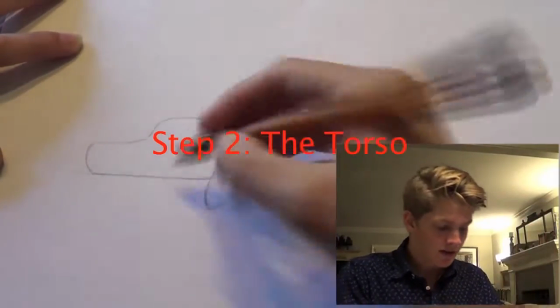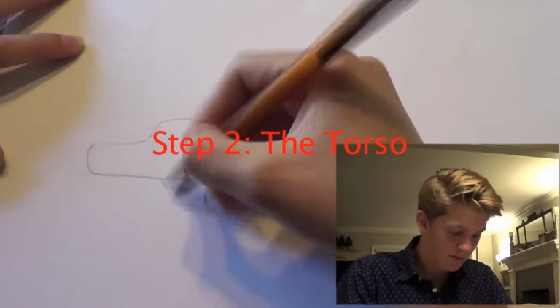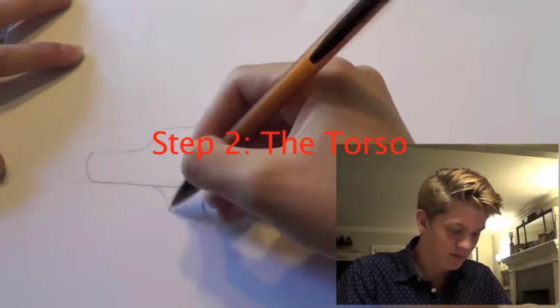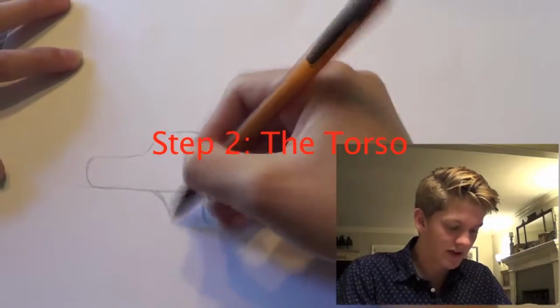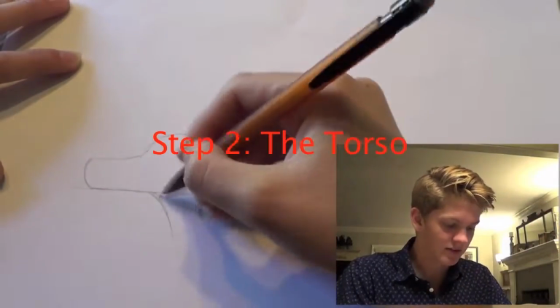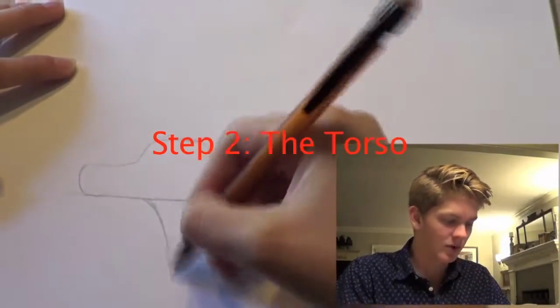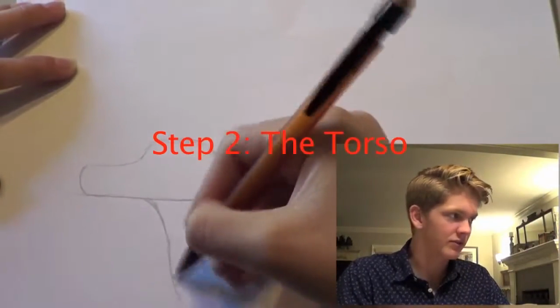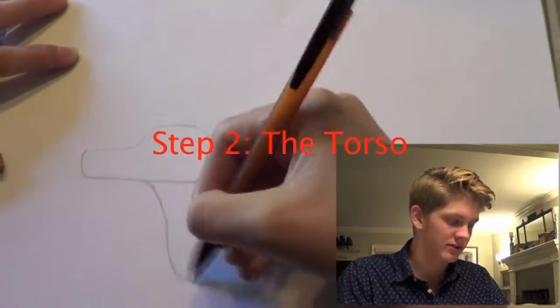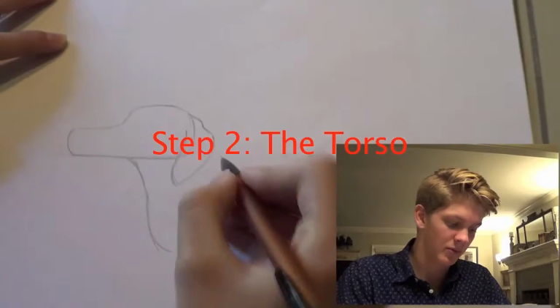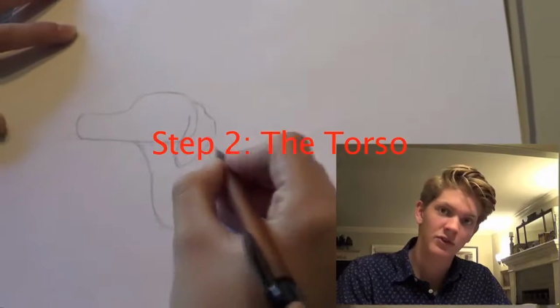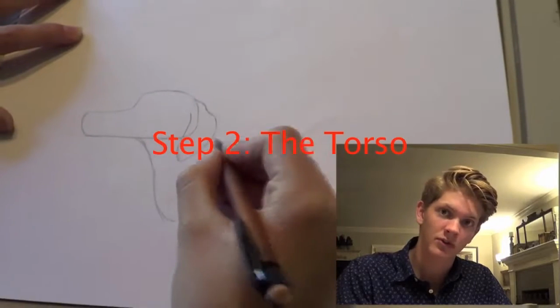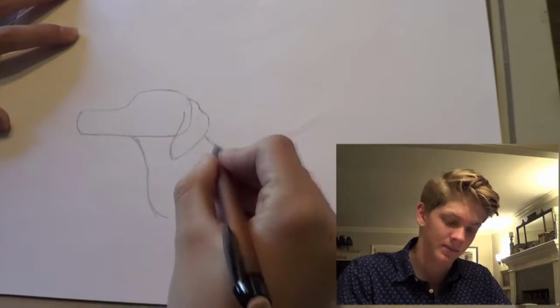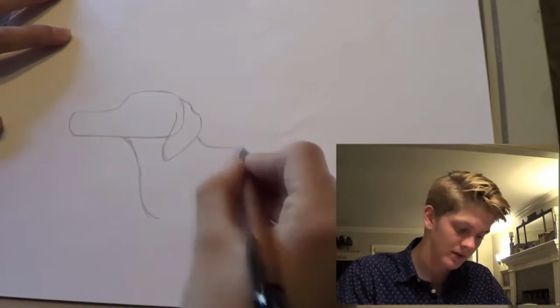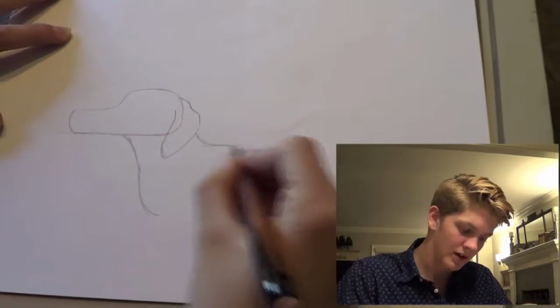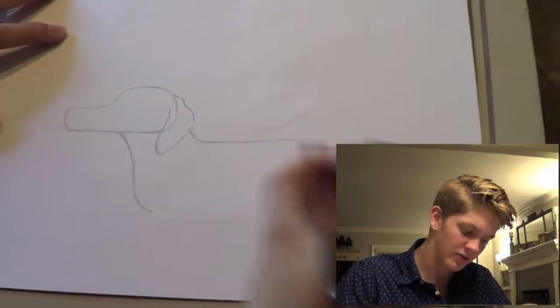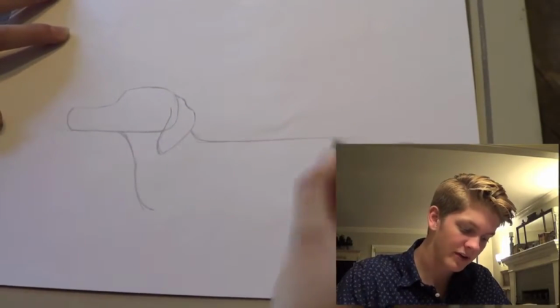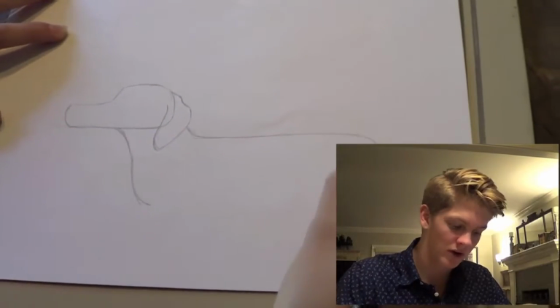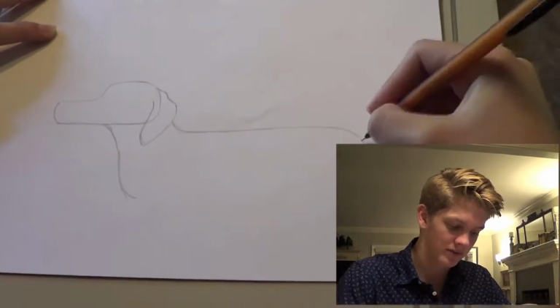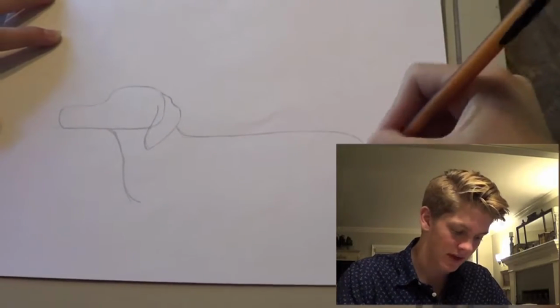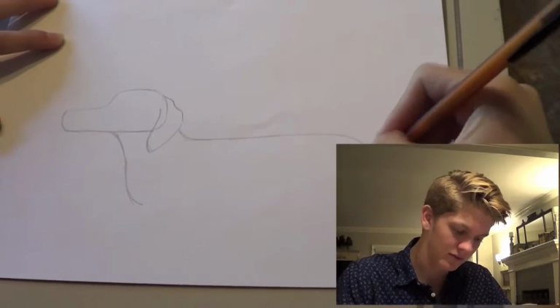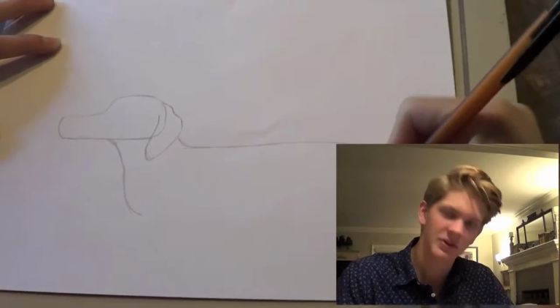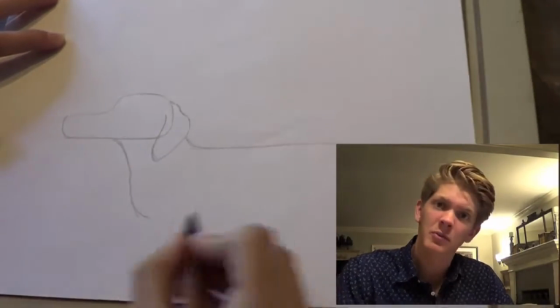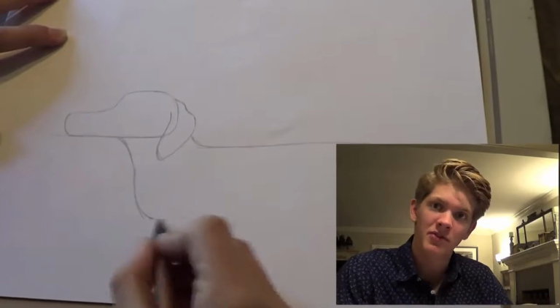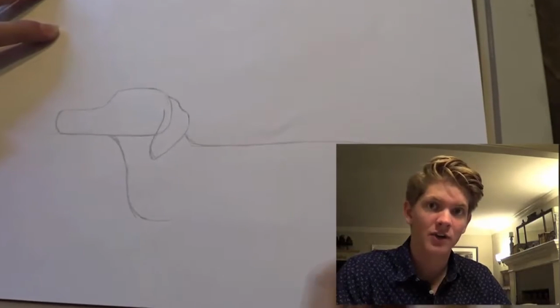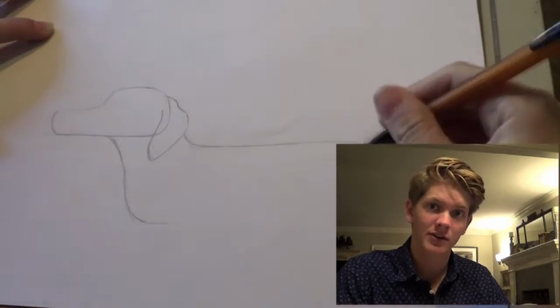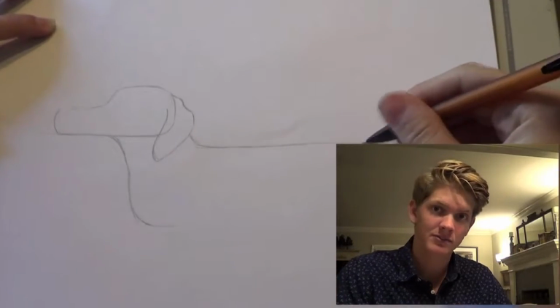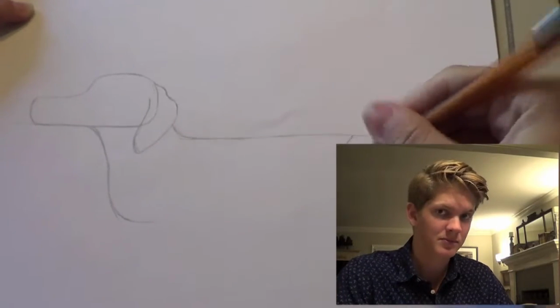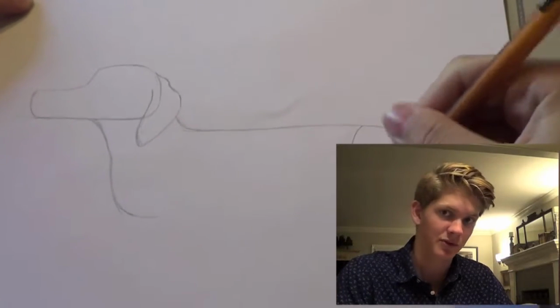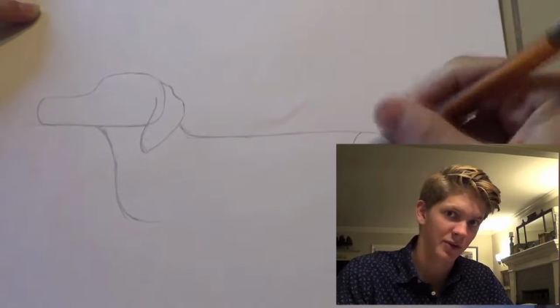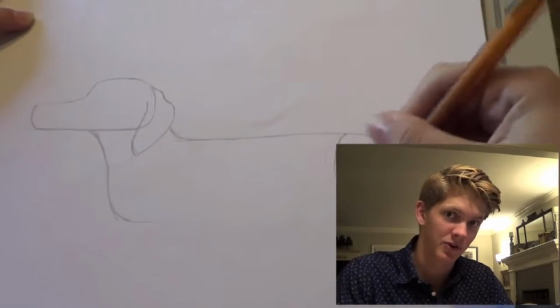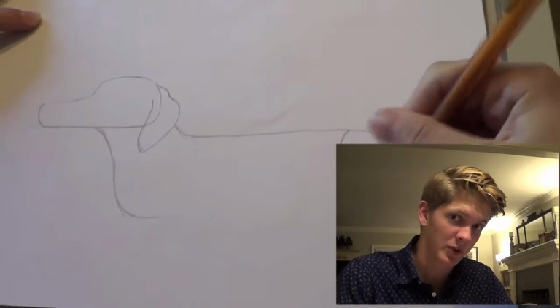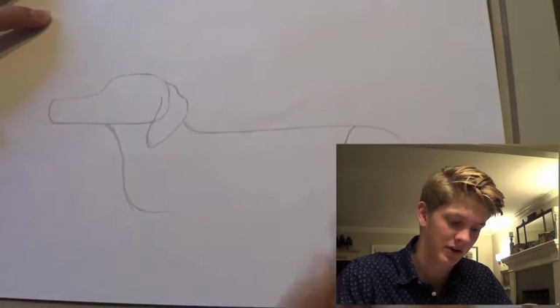After you've done that, continue on to the second step, which is the torso. It should be very long and roughly the shape of a hot dog, due to the fact that we are drawing a wiener dog.